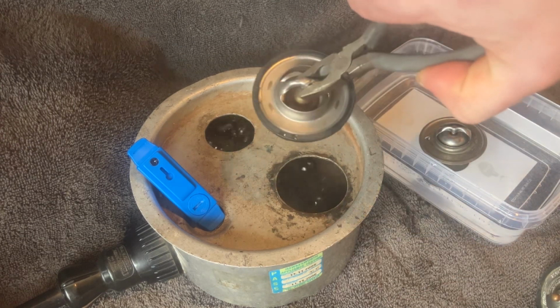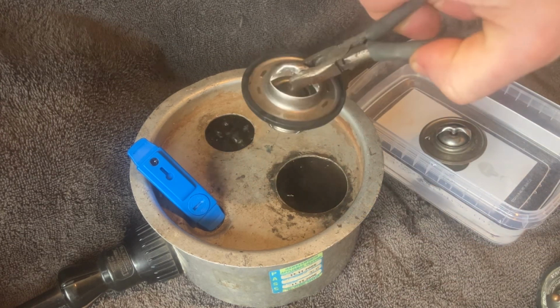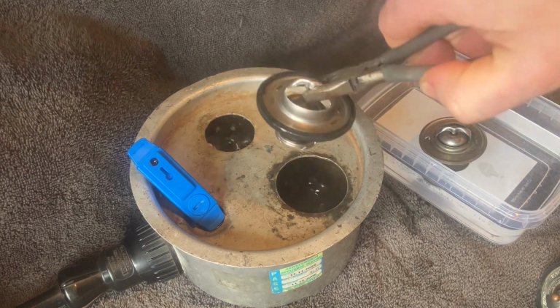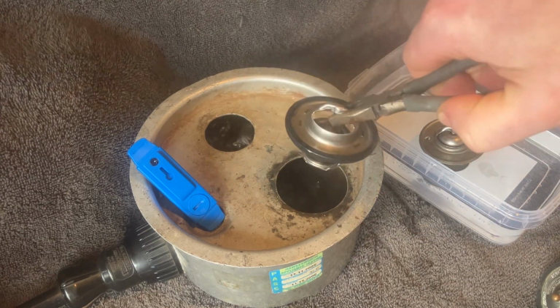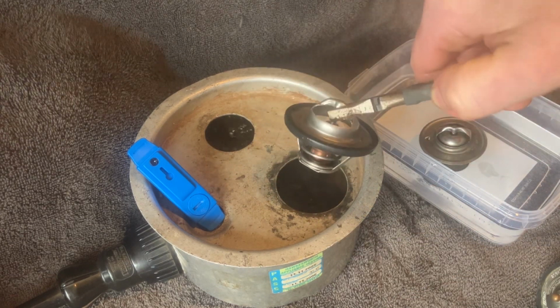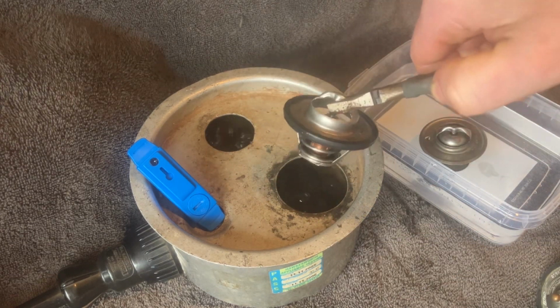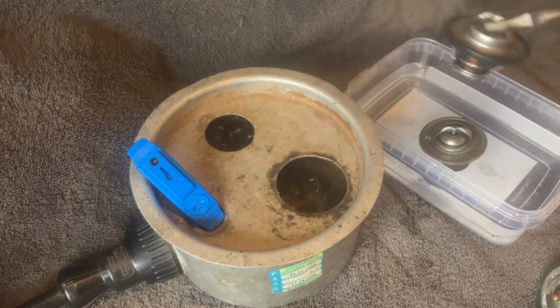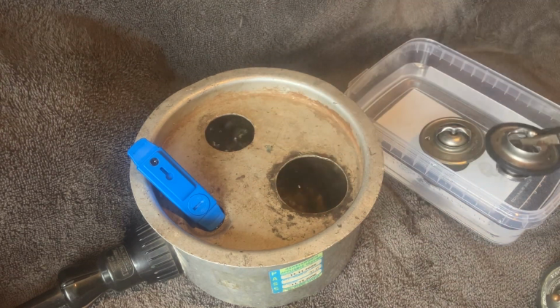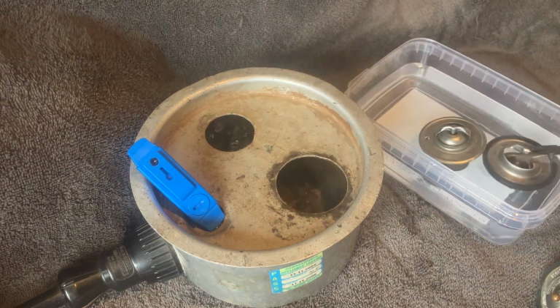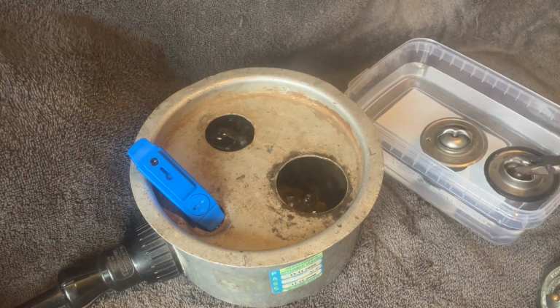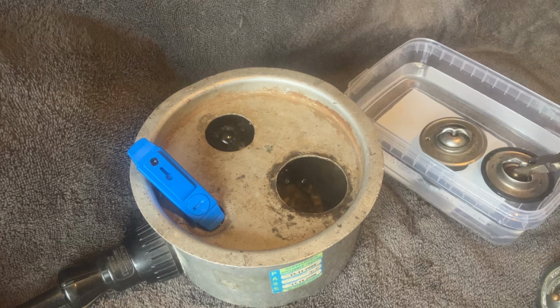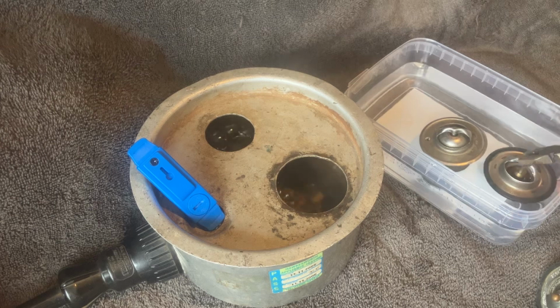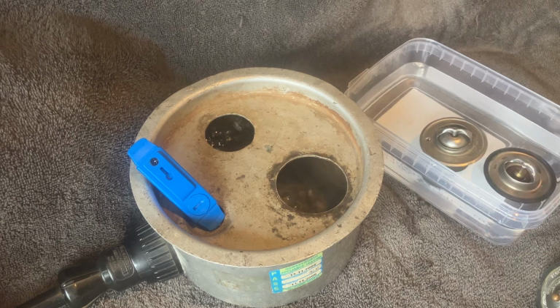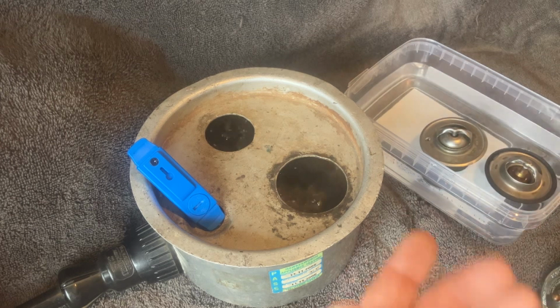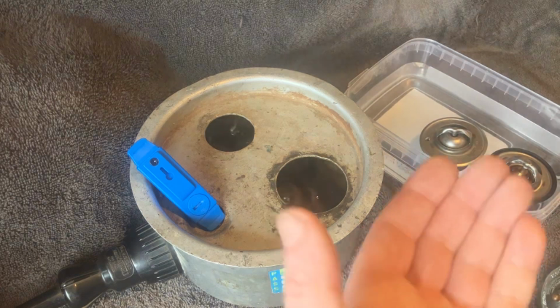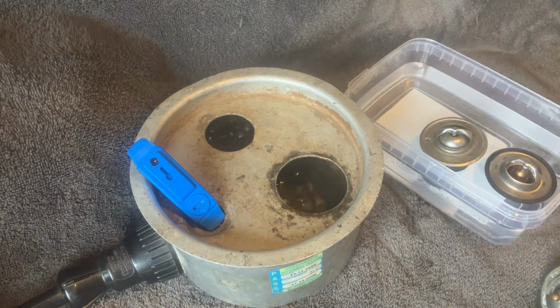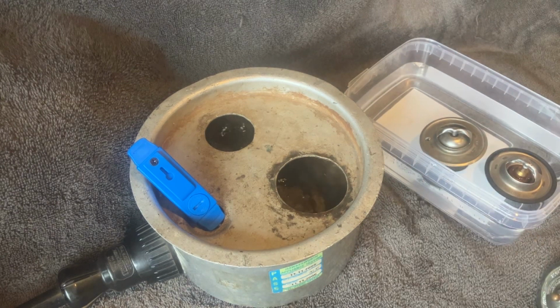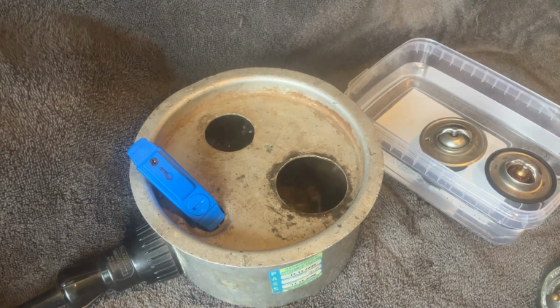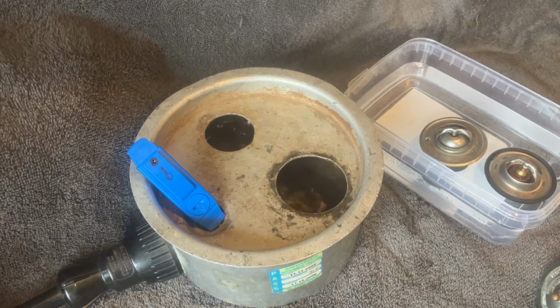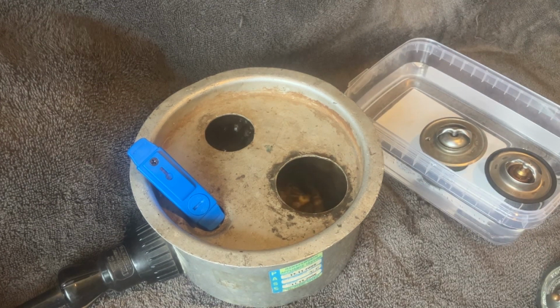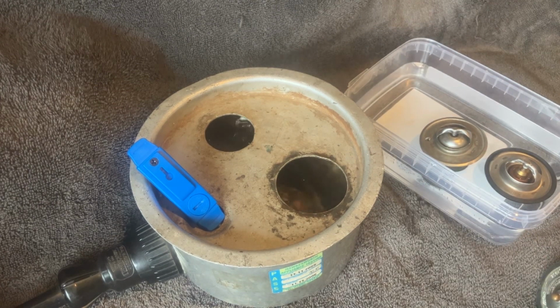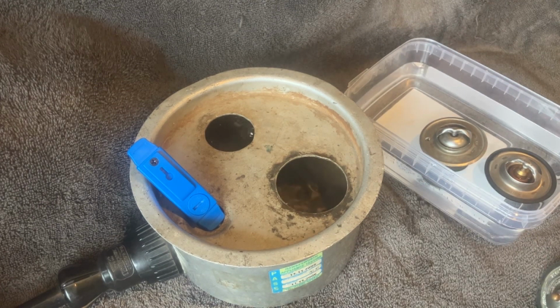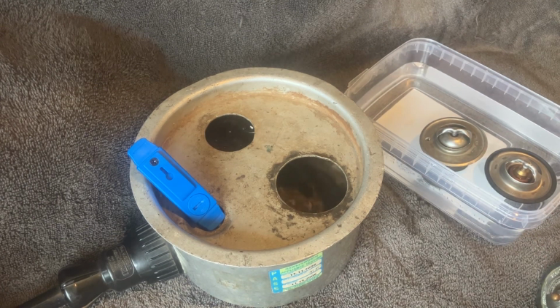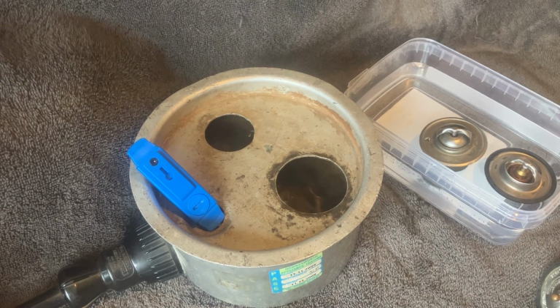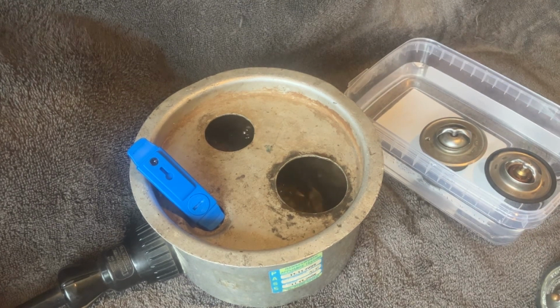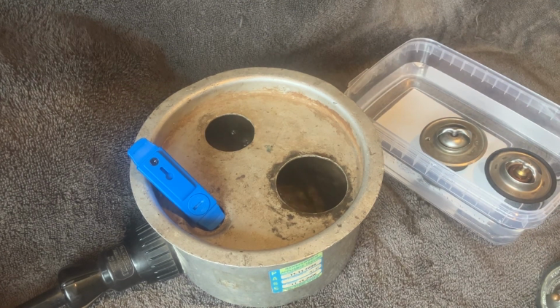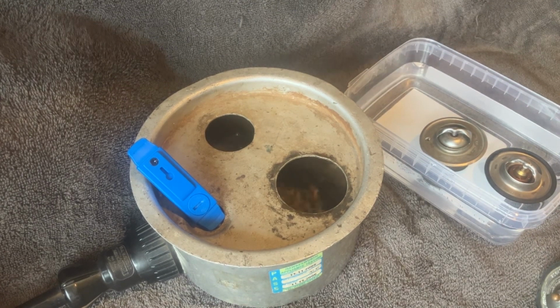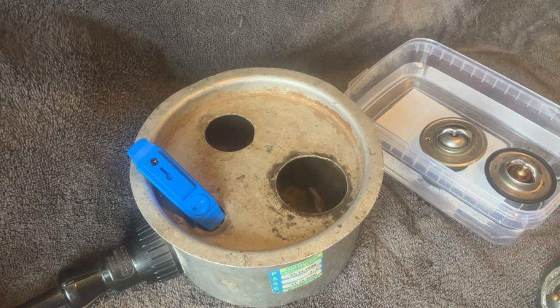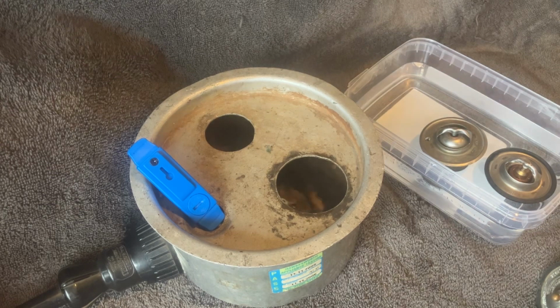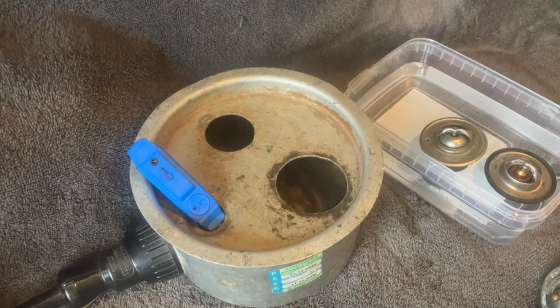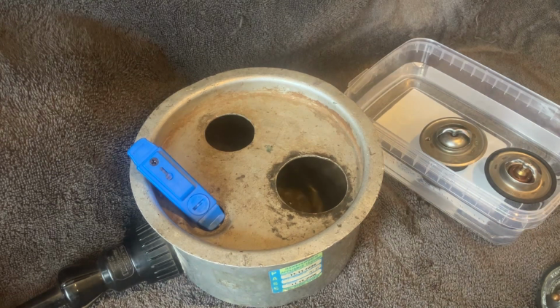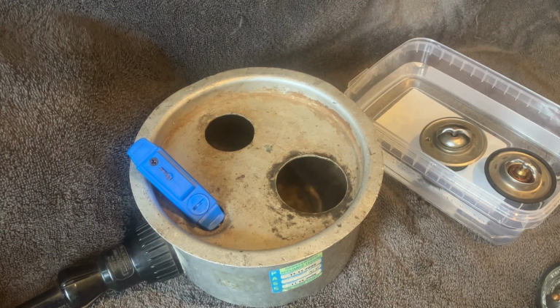You can see daylight through there. I'll pop it in the cold water and hopefully you can see it rise up and shut. That was a quick way of testing your thermostat. Hope that makes sense — see you on the next one.